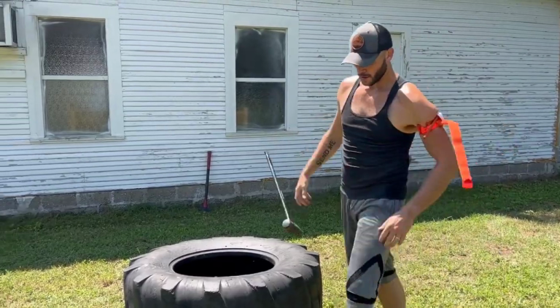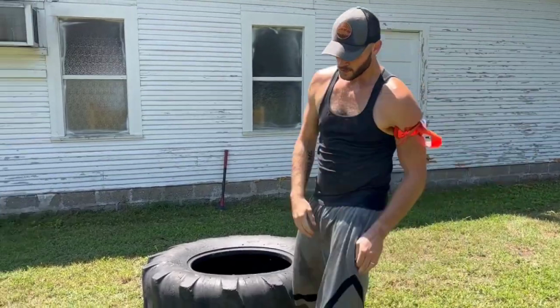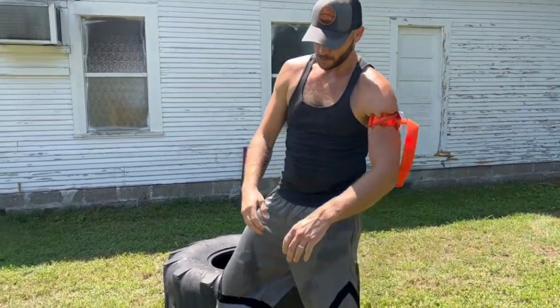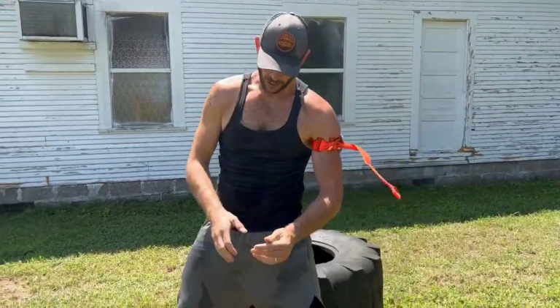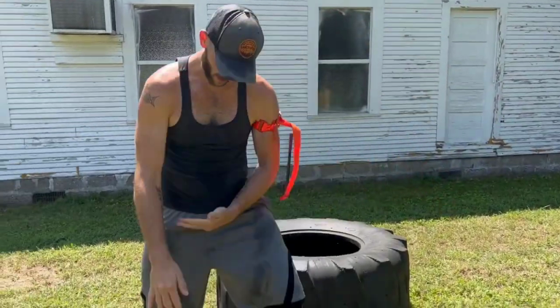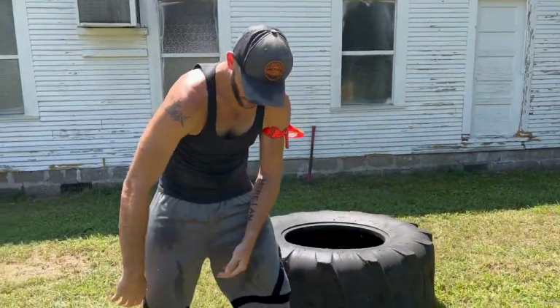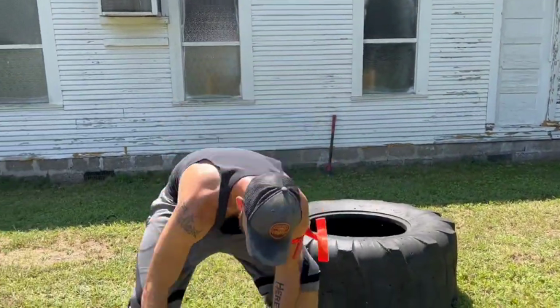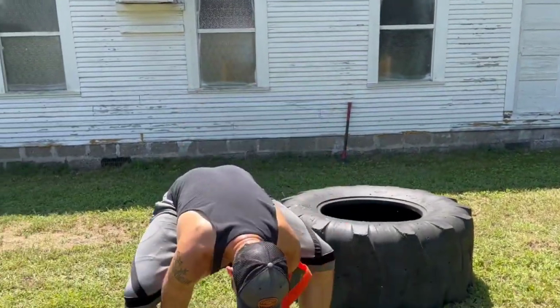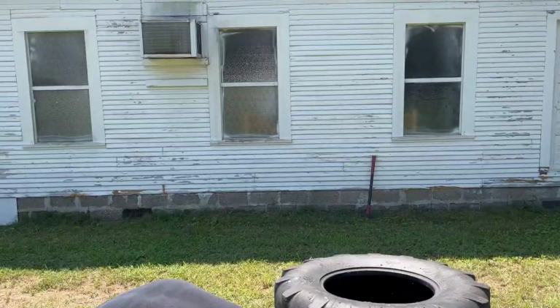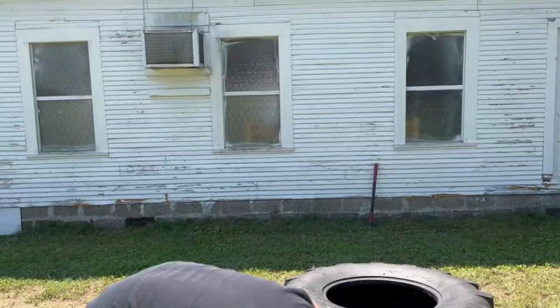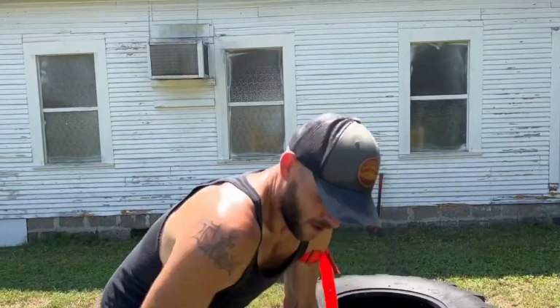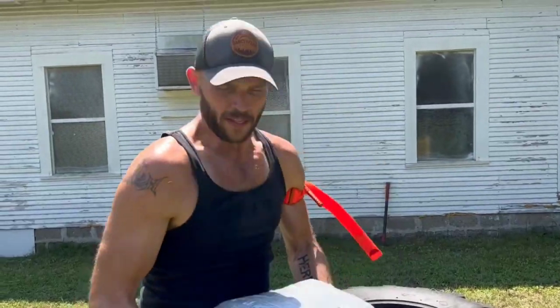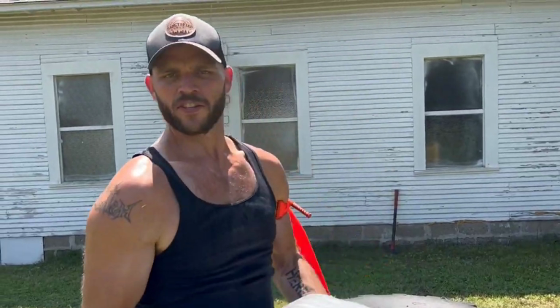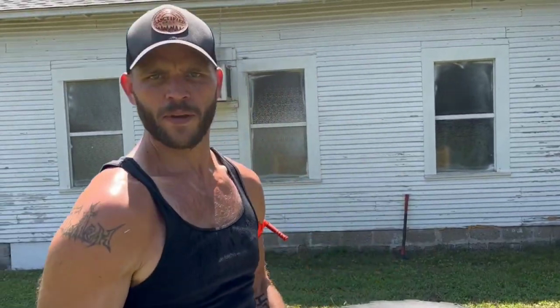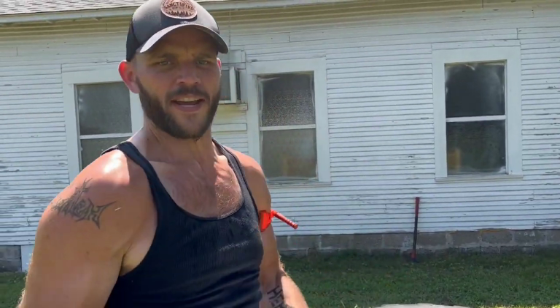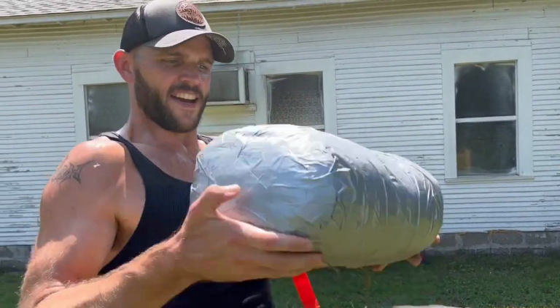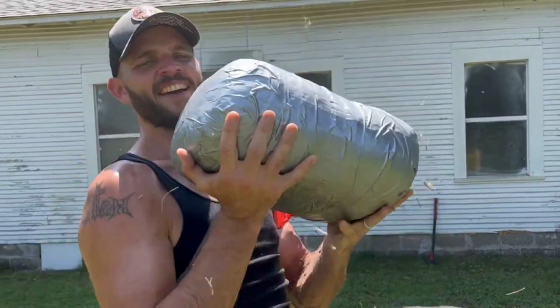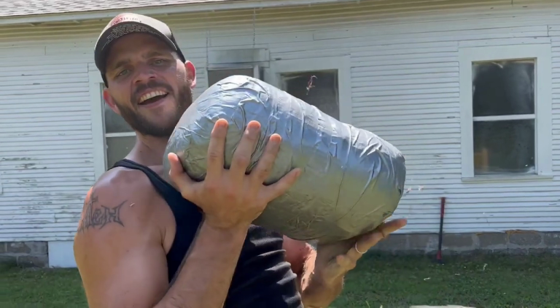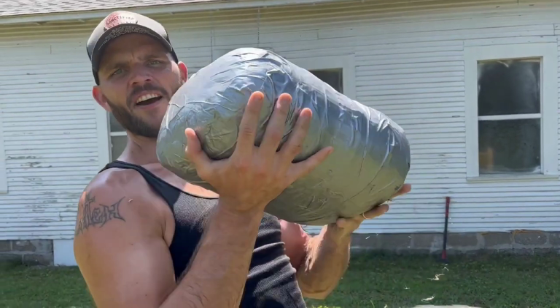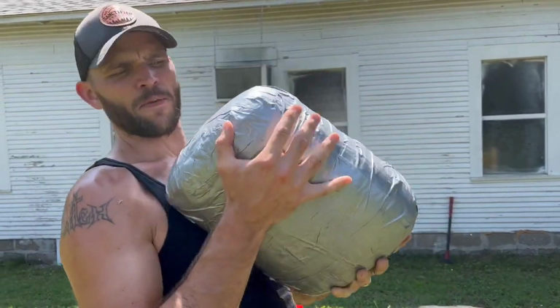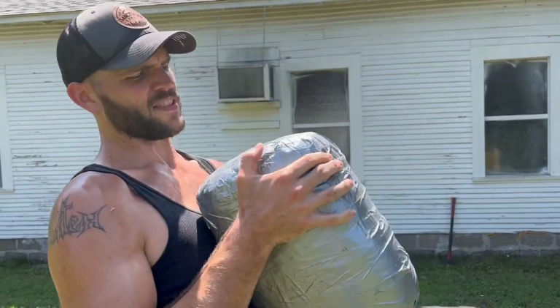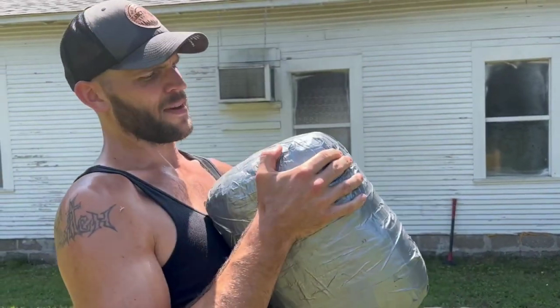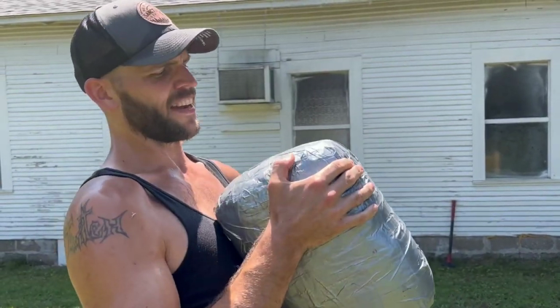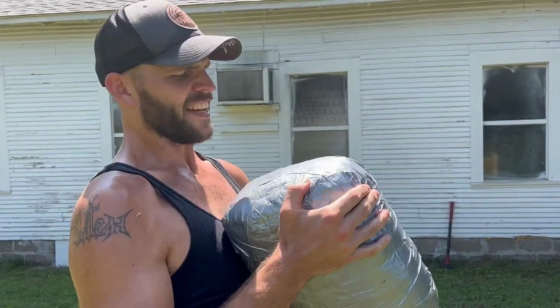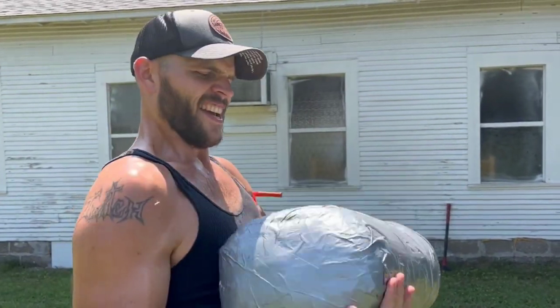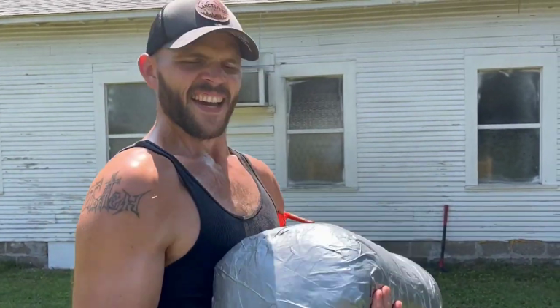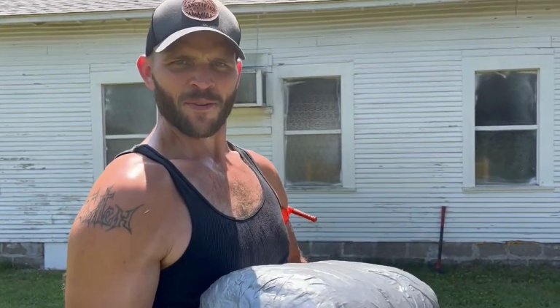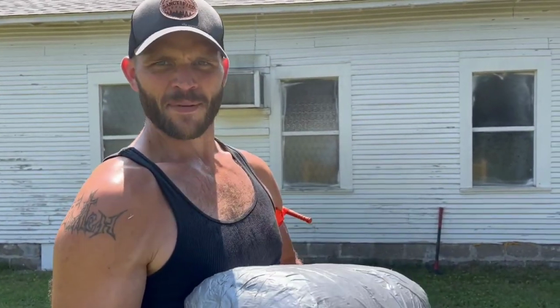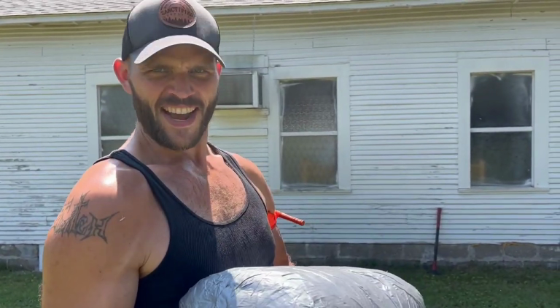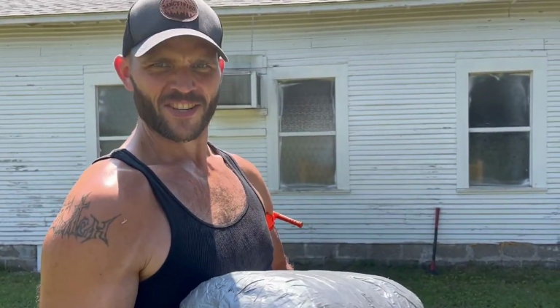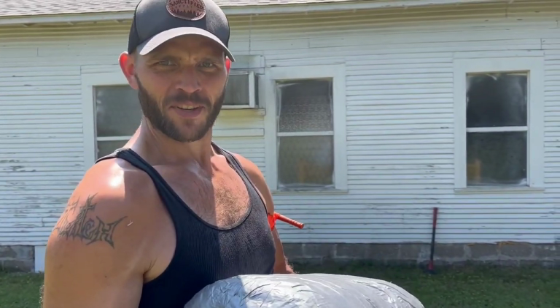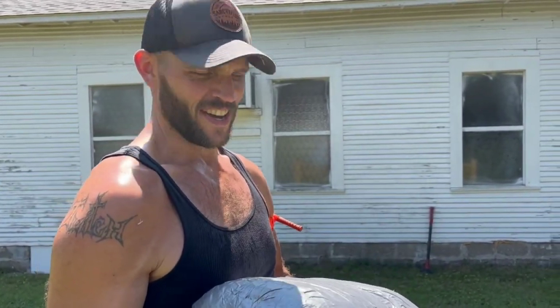Let's try some sandbag. This is Billy — a 50 pound sandbag. You'll meet him in class, so come to class.